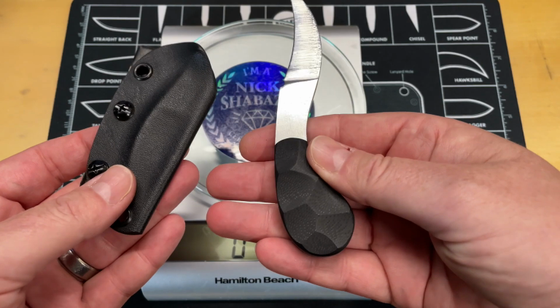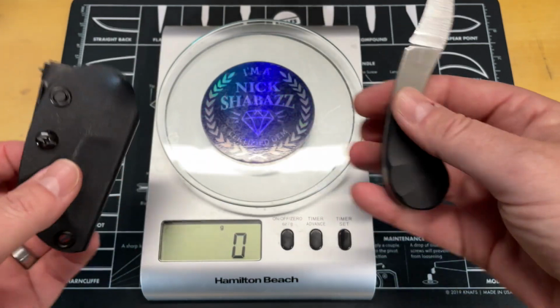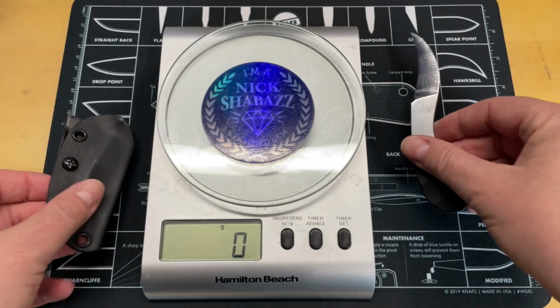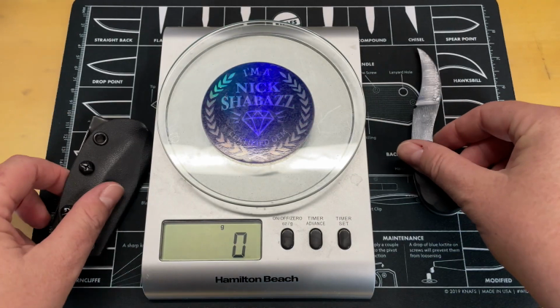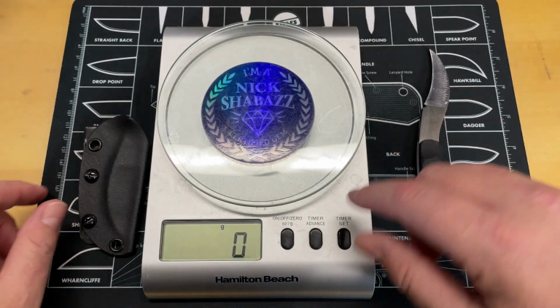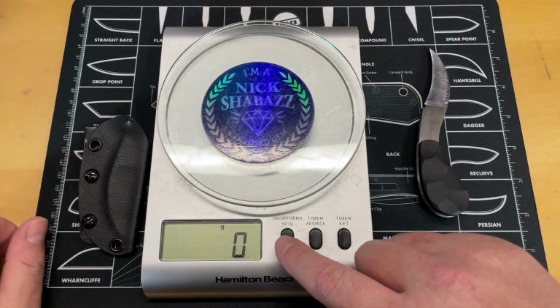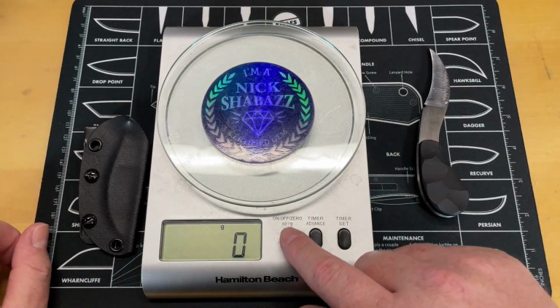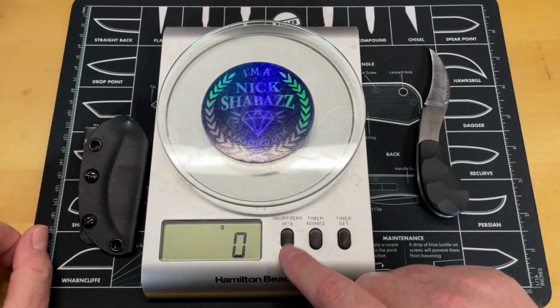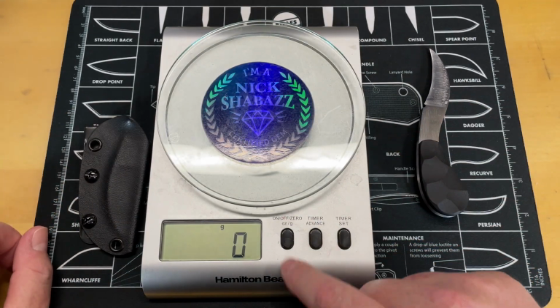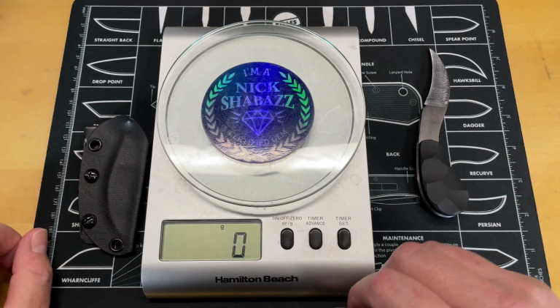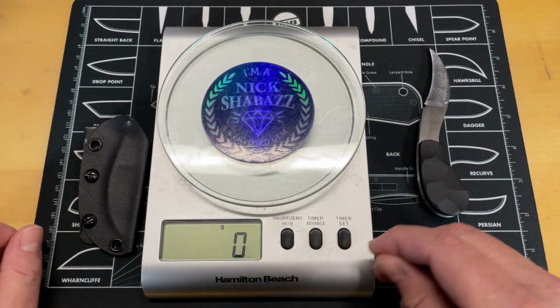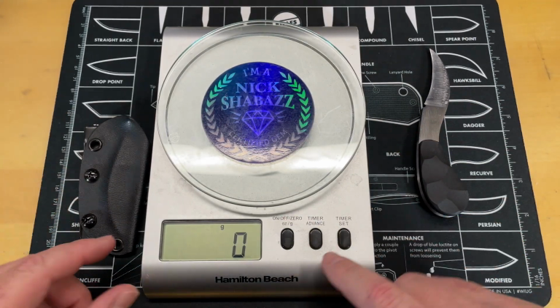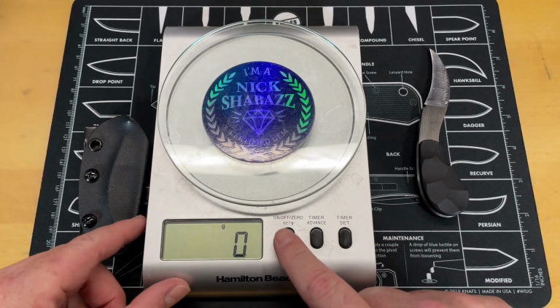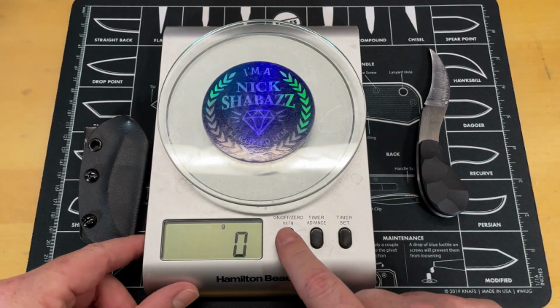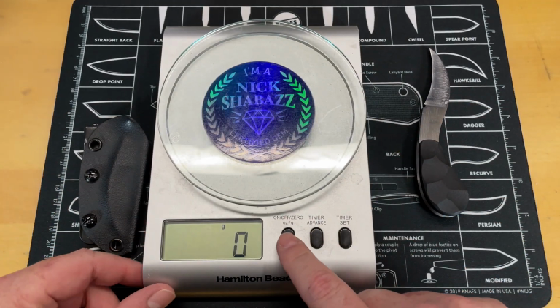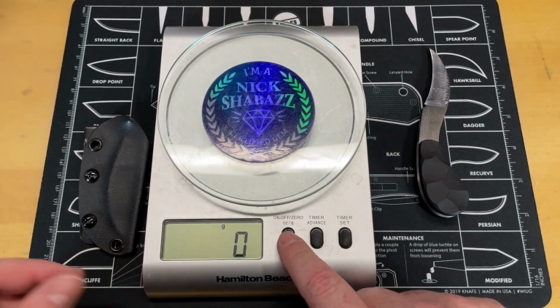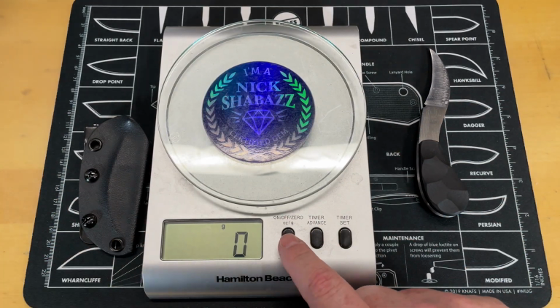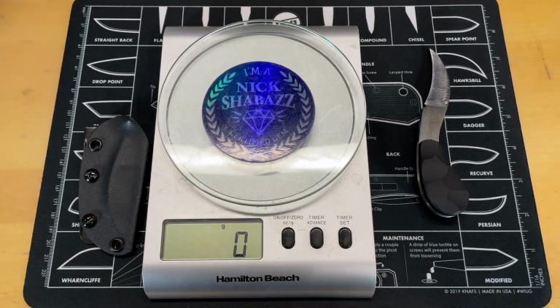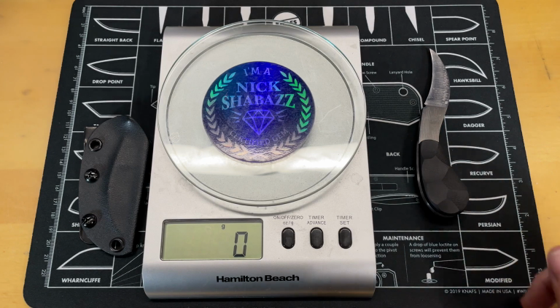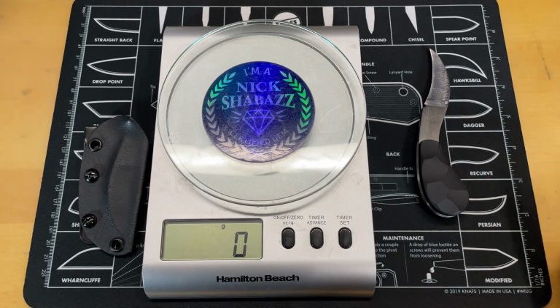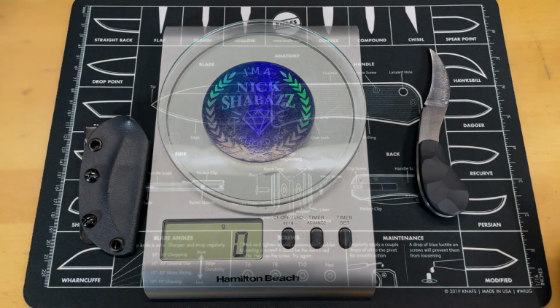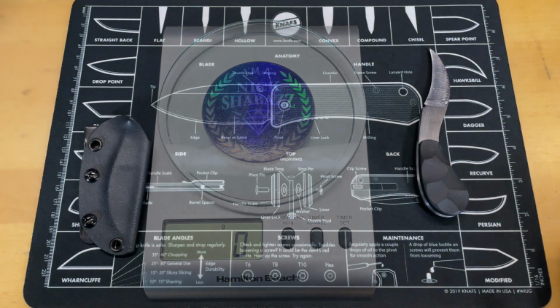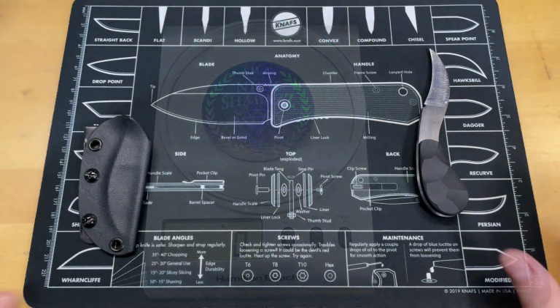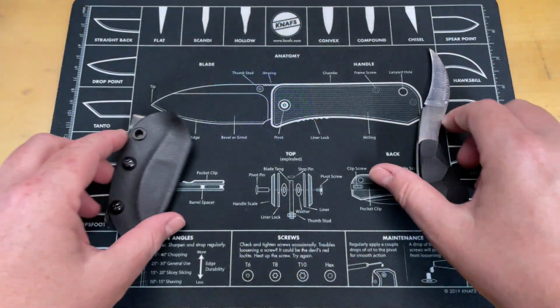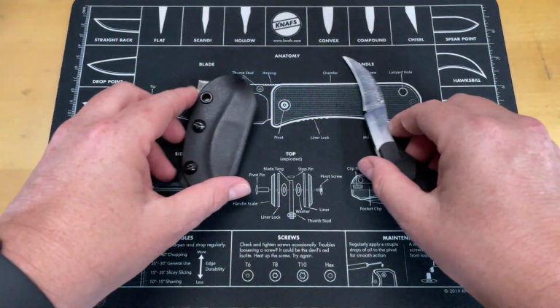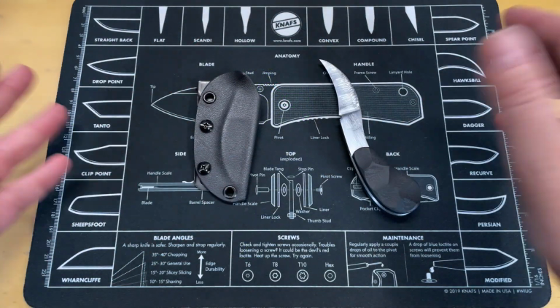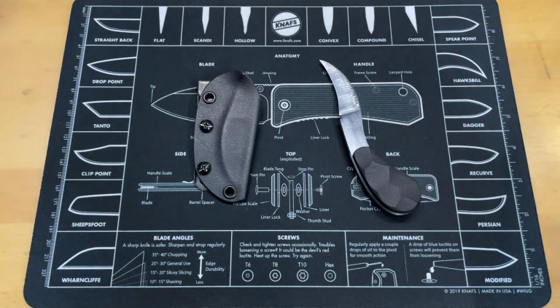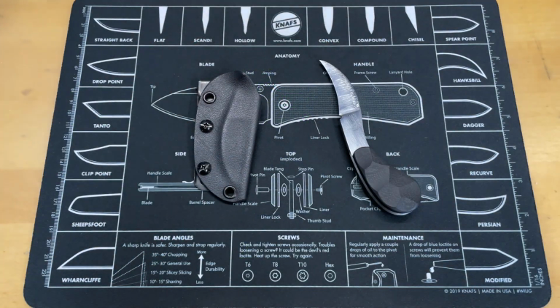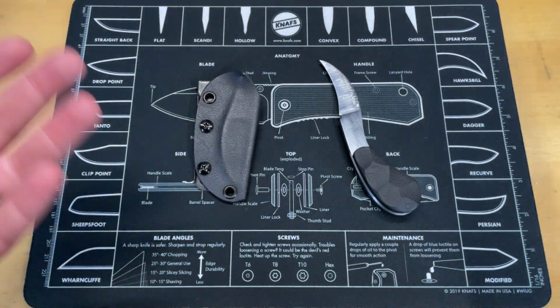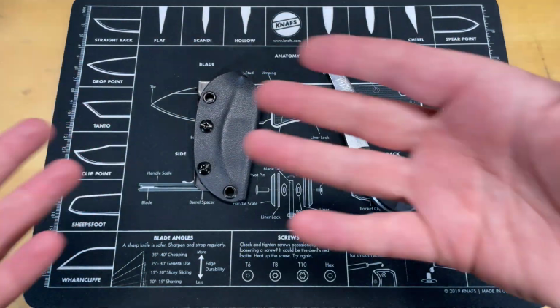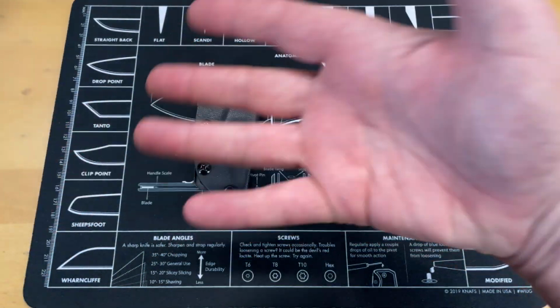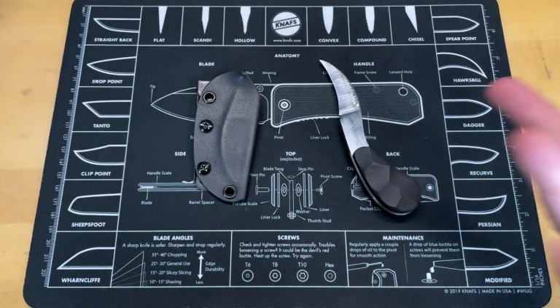It's not very heavy at all. The sheath adds roughly half the weight but it's still a really light package overall. Let's get the scale out of the way.